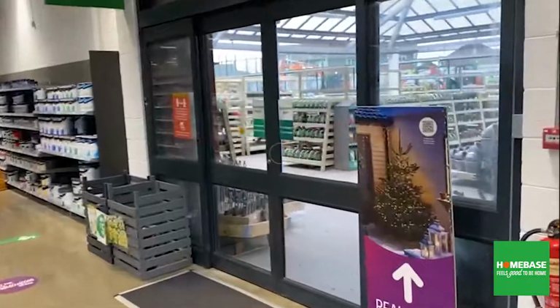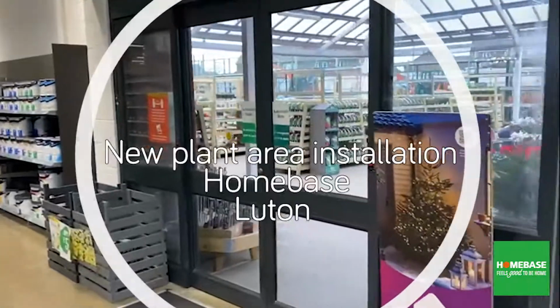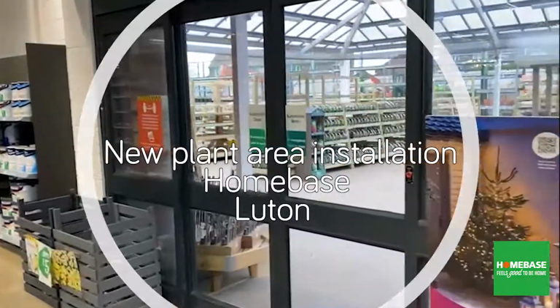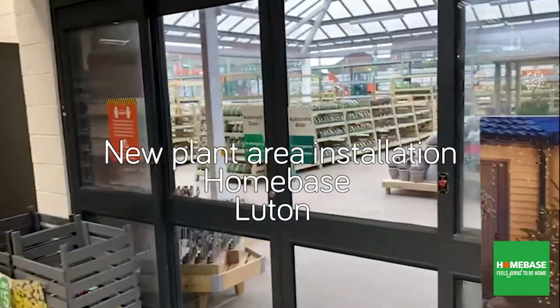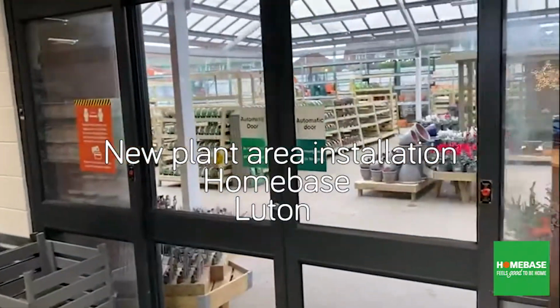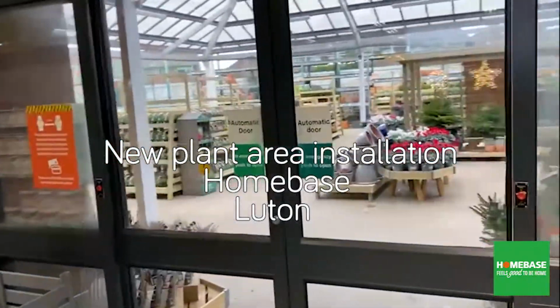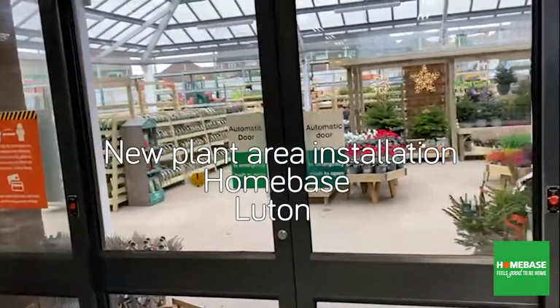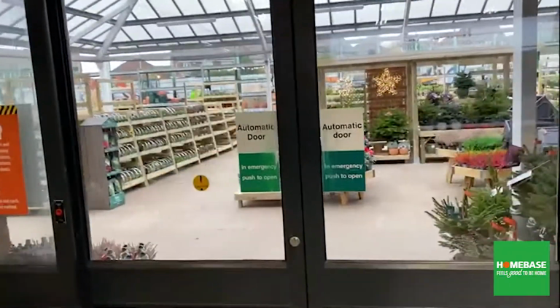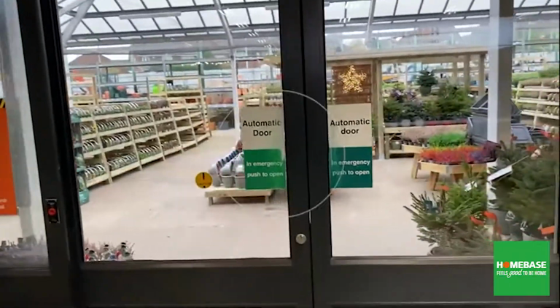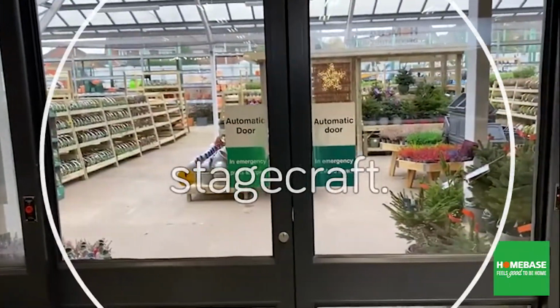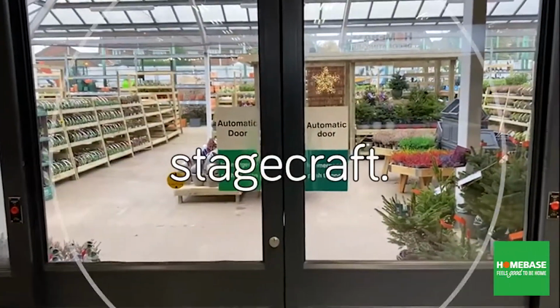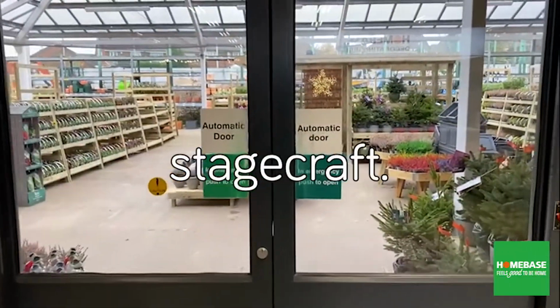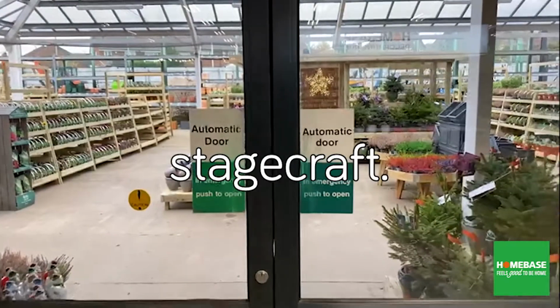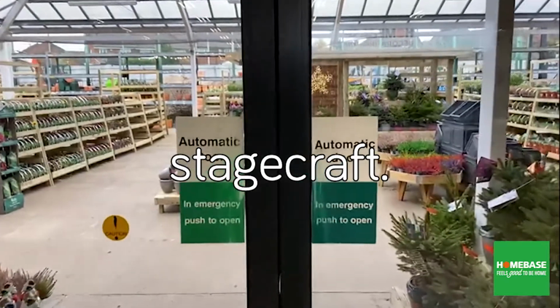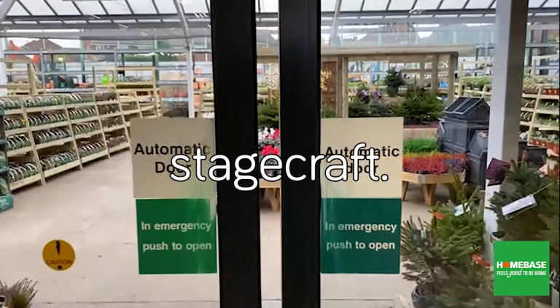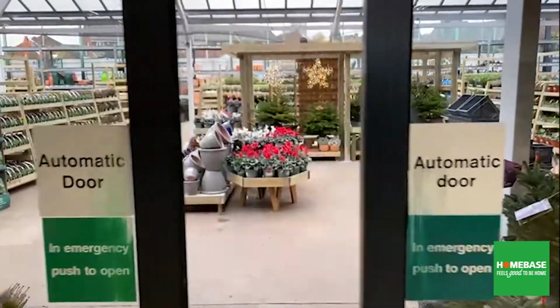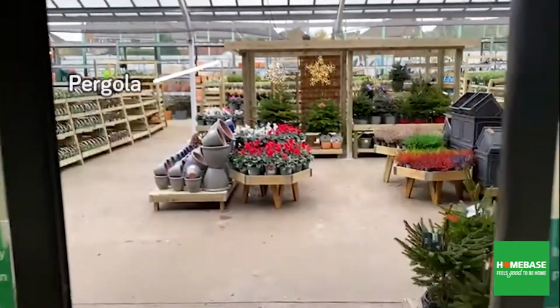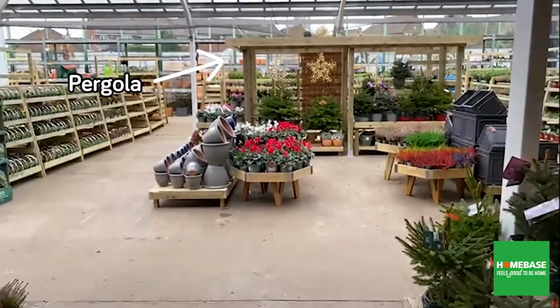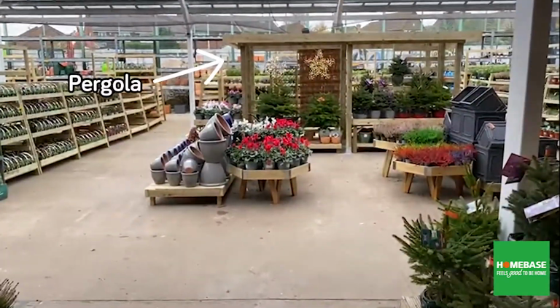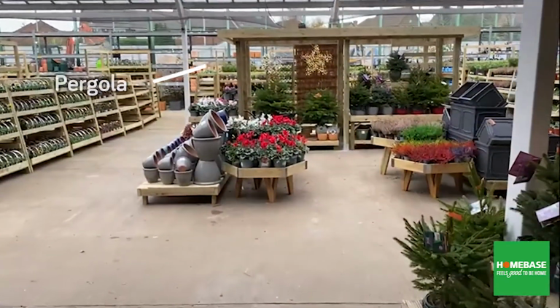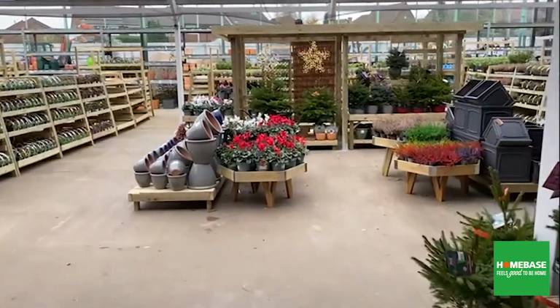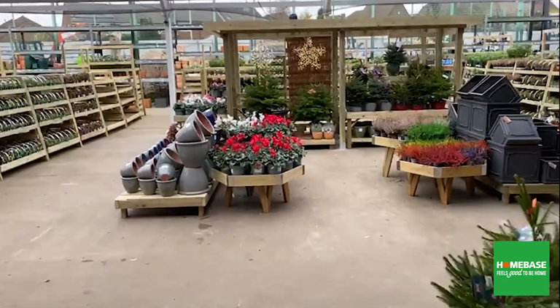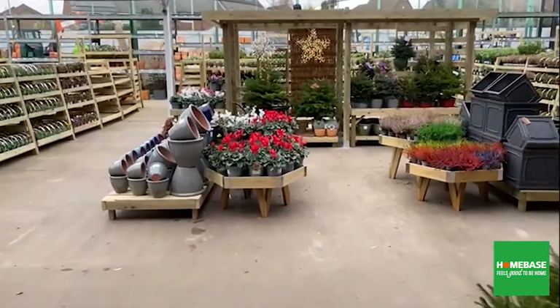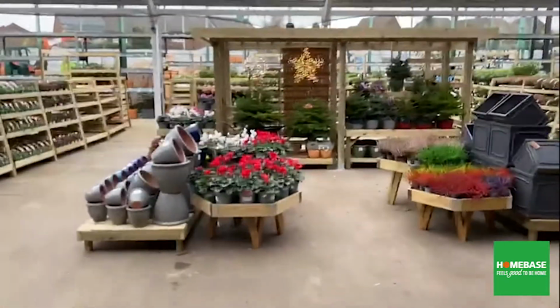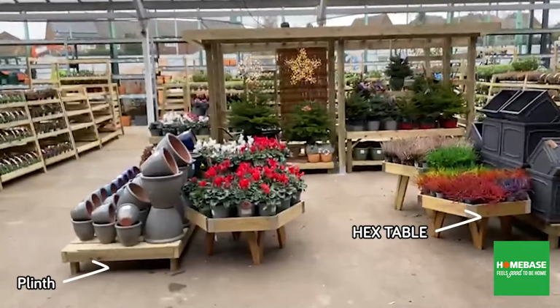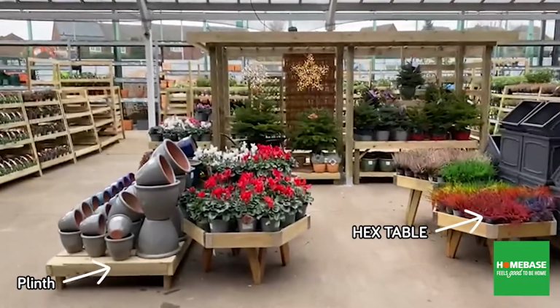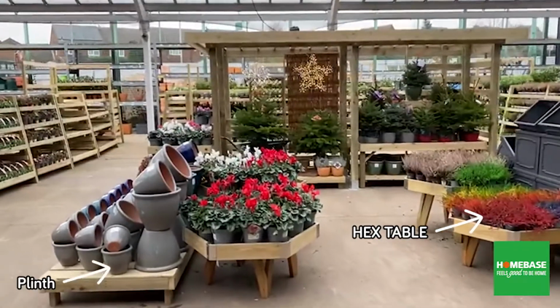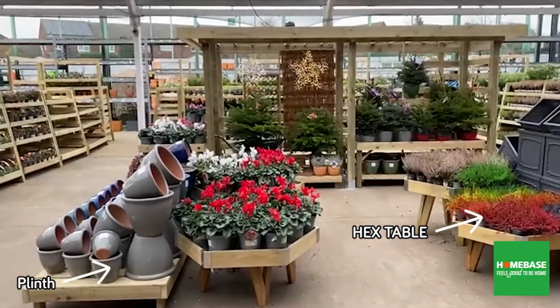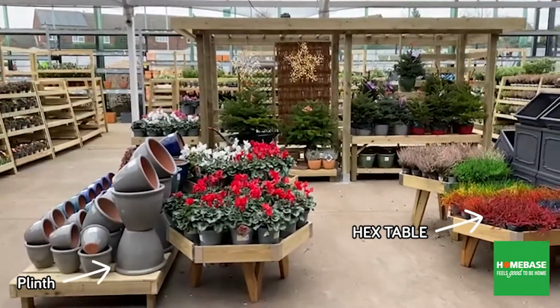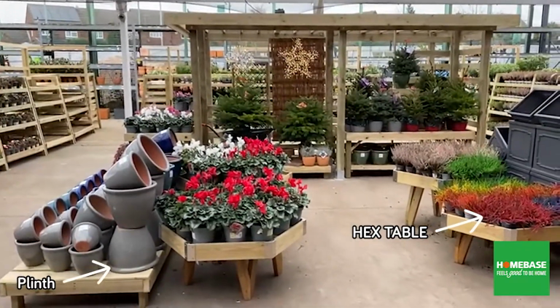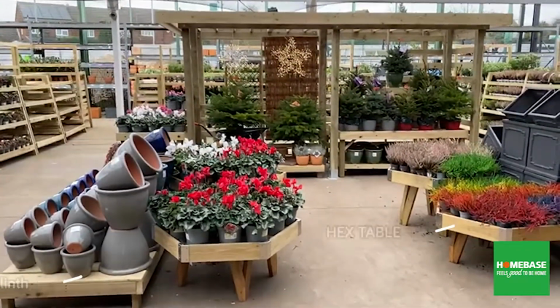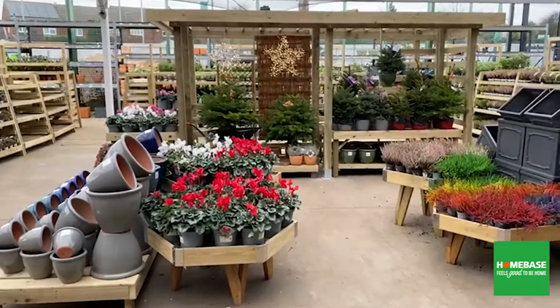Hello and welcome to Luton Homebase. As we go outside you can see our lovely pergola, which is a good feature display unit, with tables and plinths either side and end benching if required.